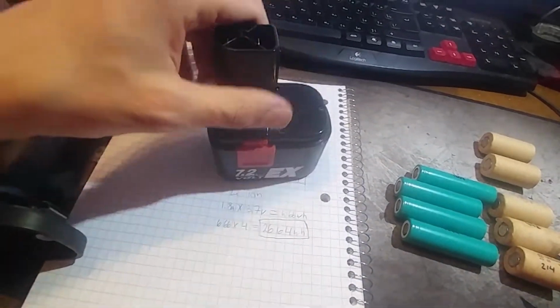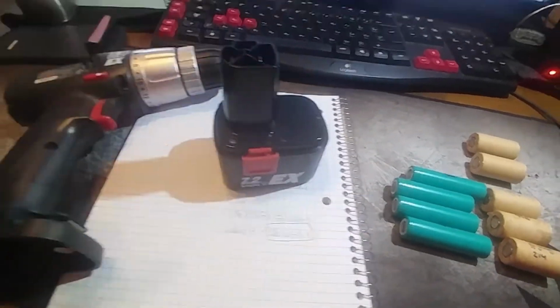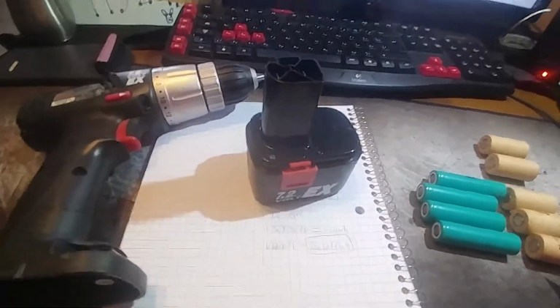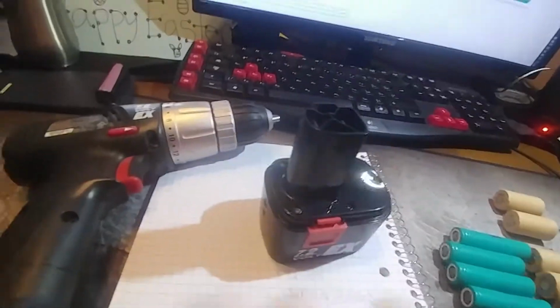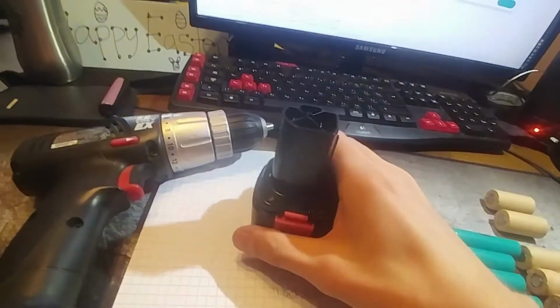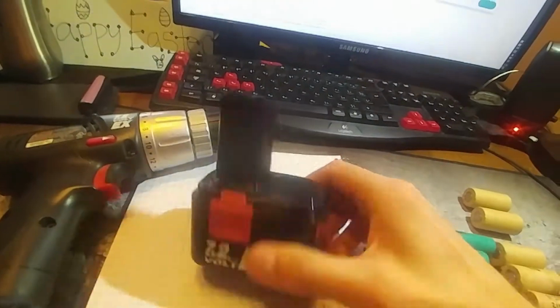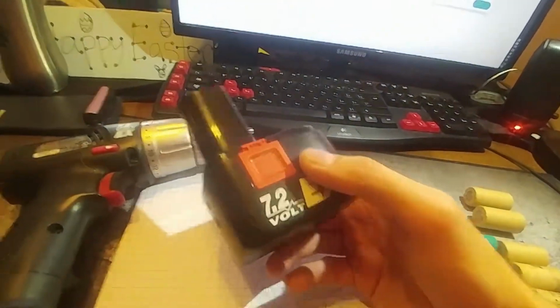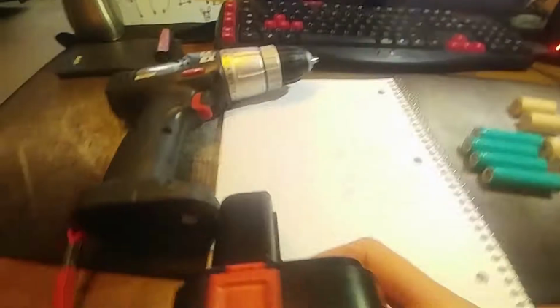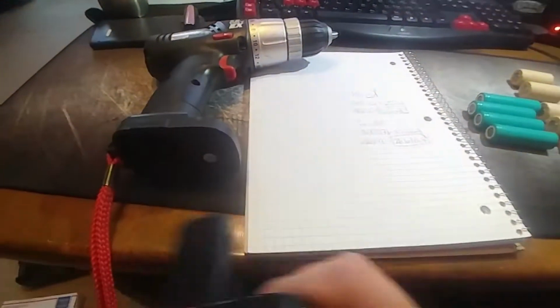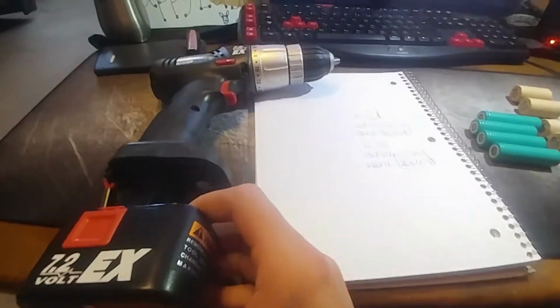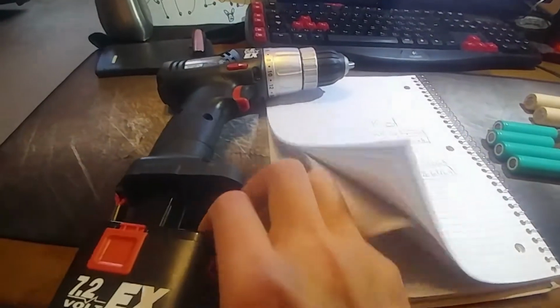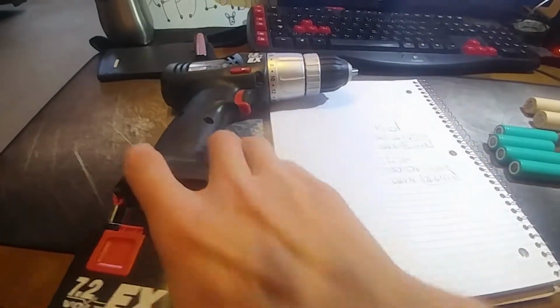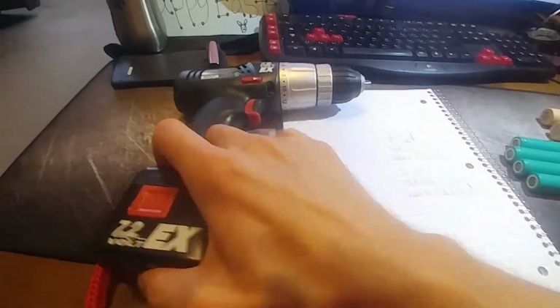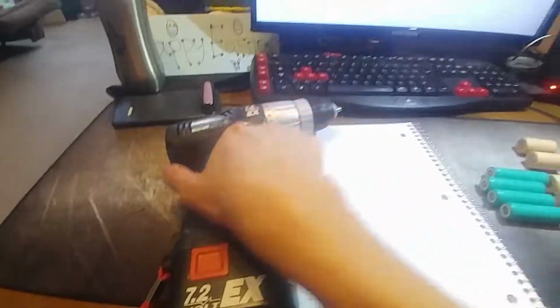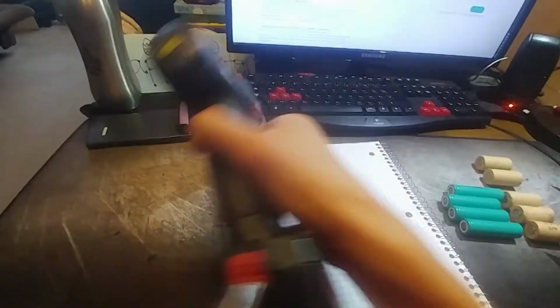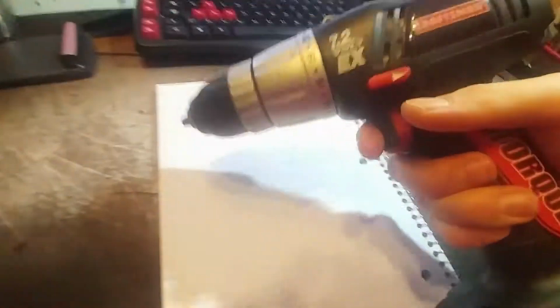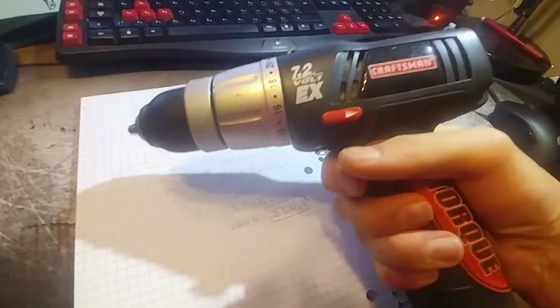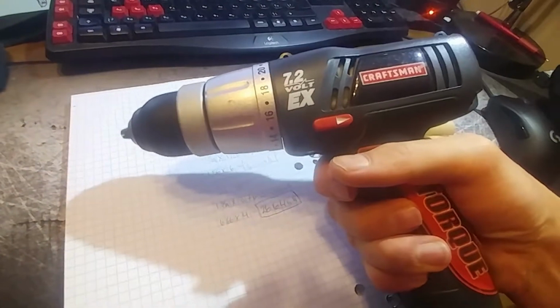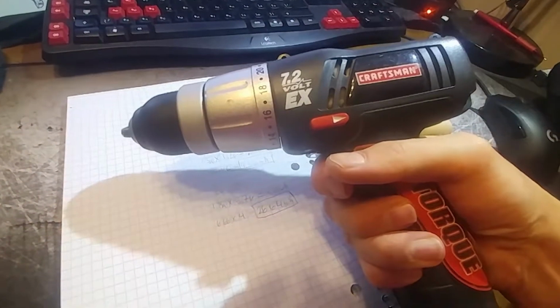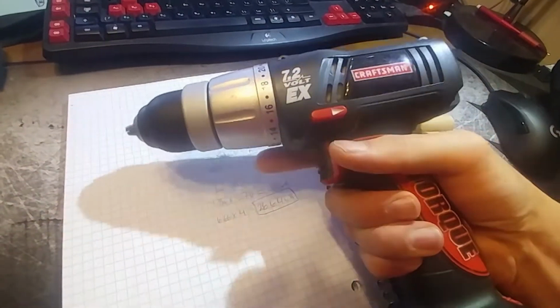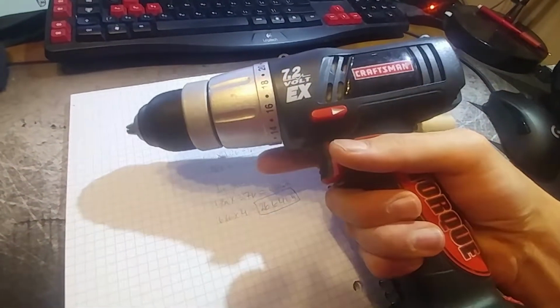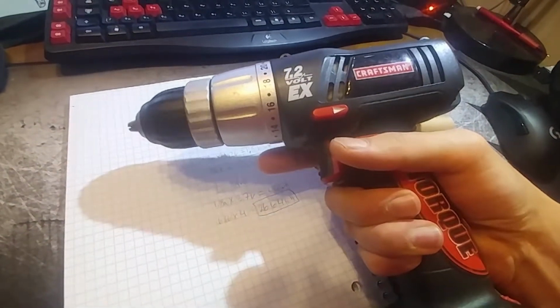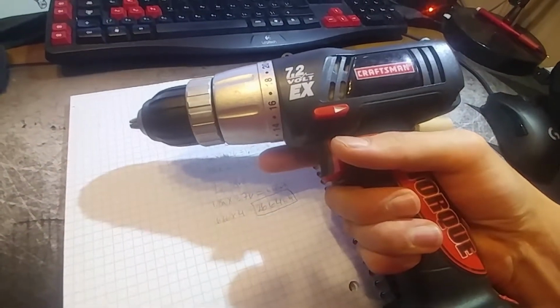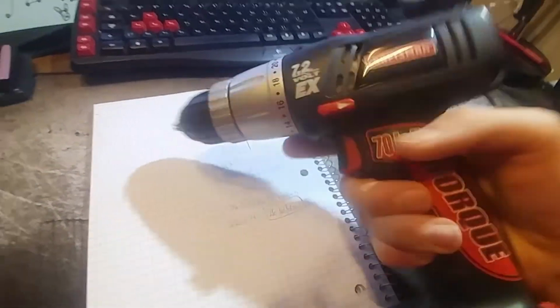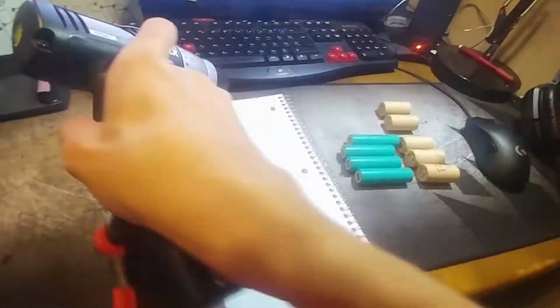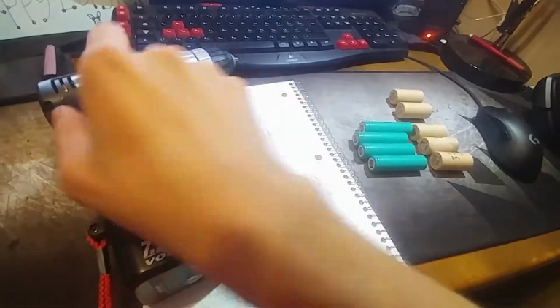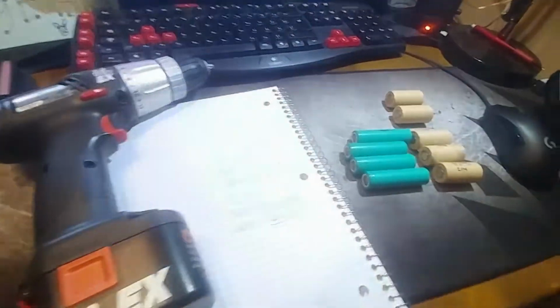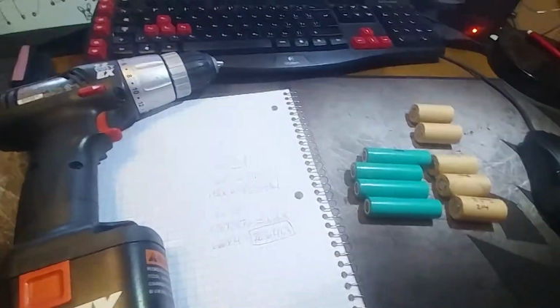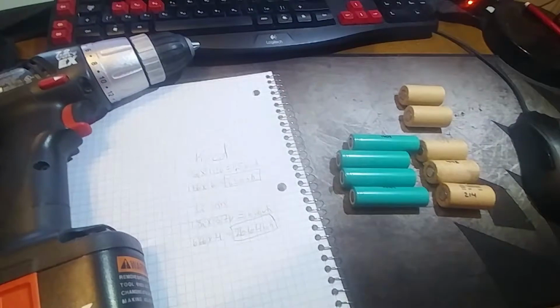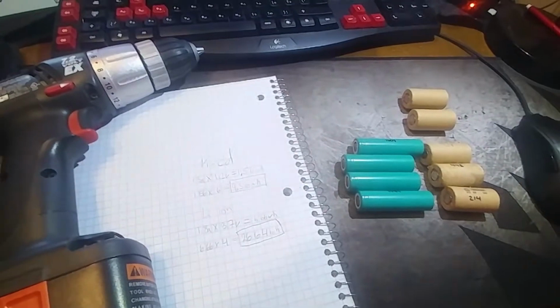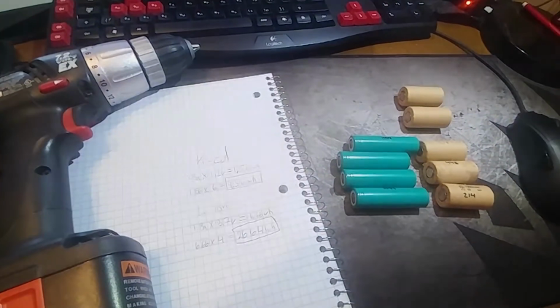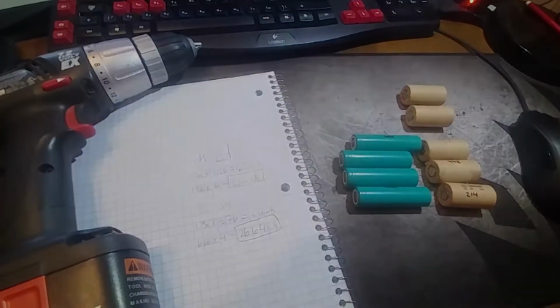Now it looks pretty original and it's already done. I'm going to show you if it works — and it works! So if you're interested, I'll show you how I did it.